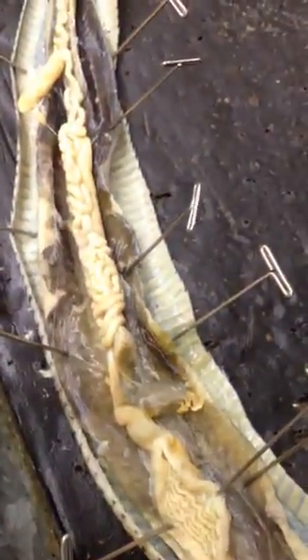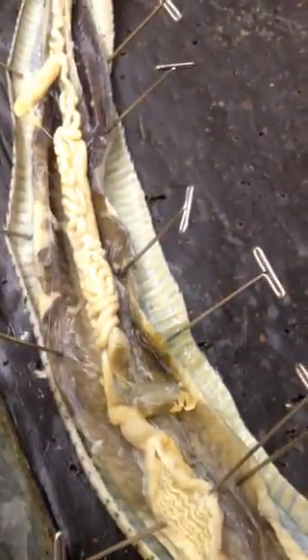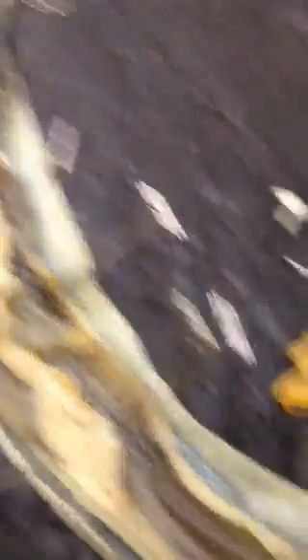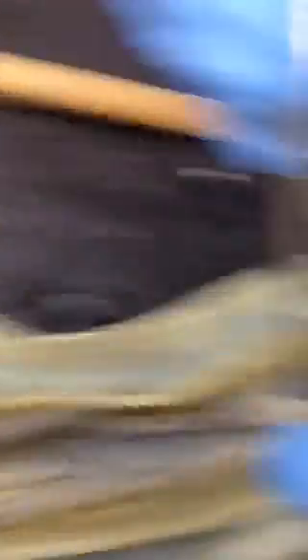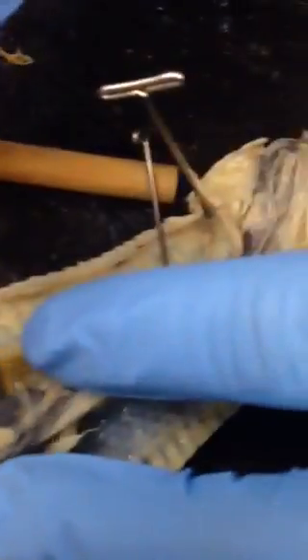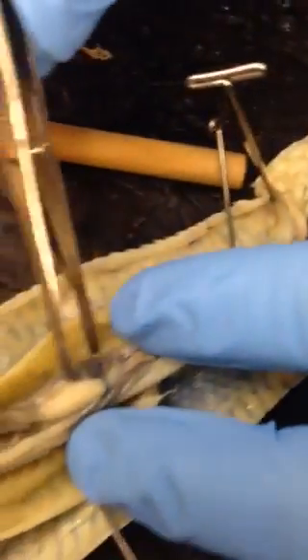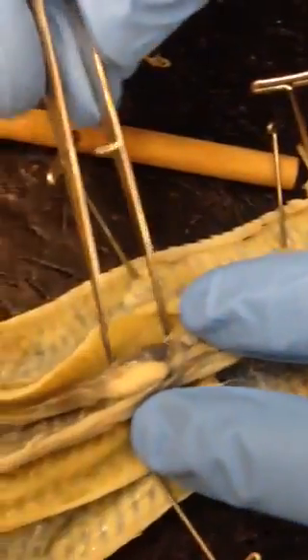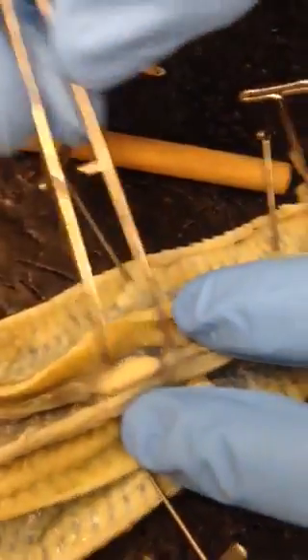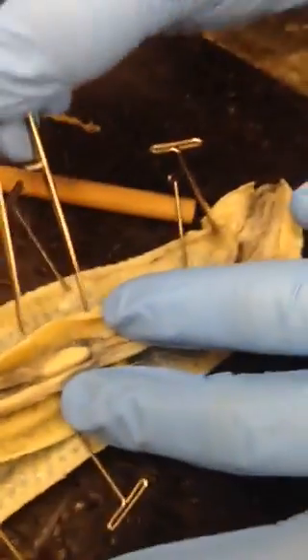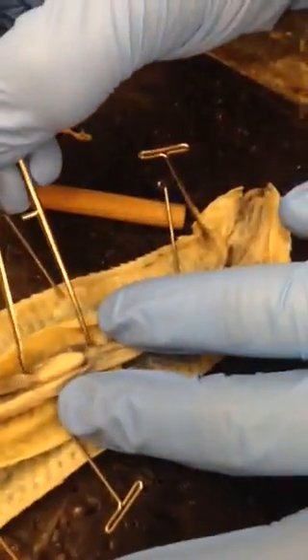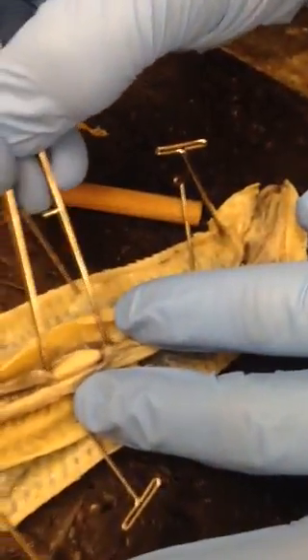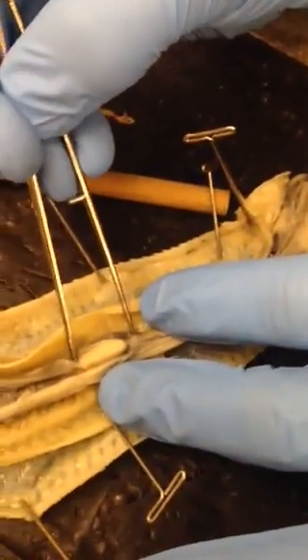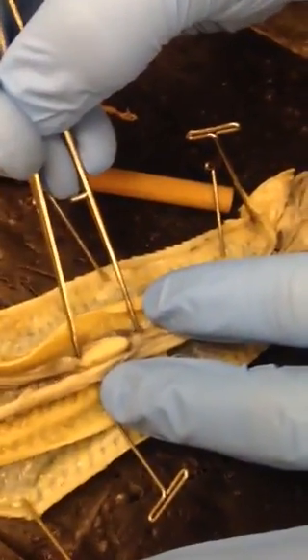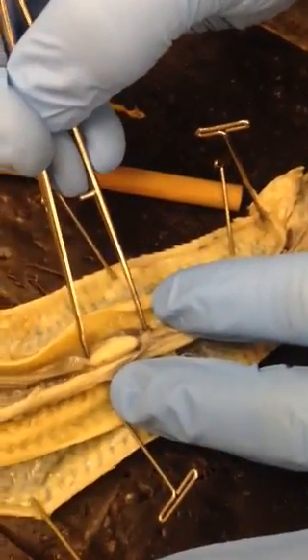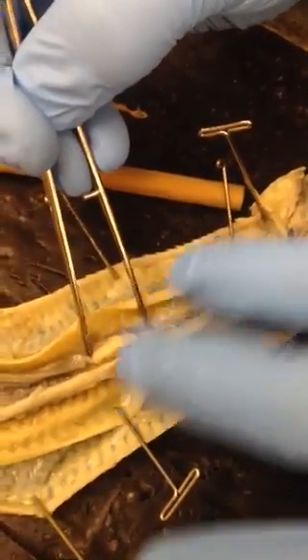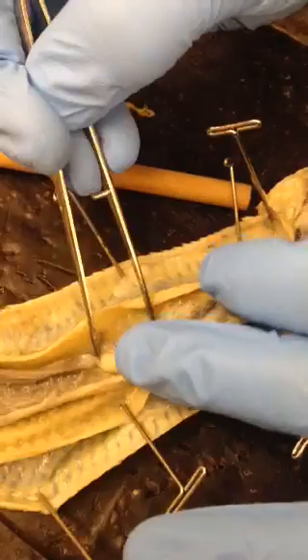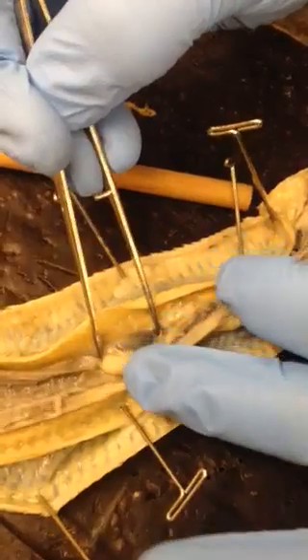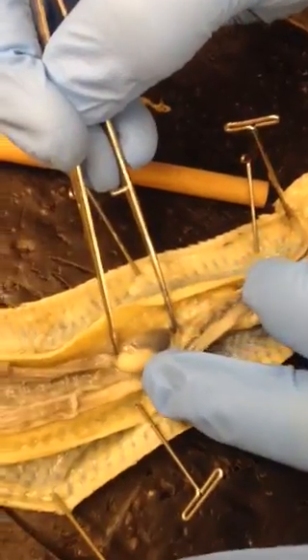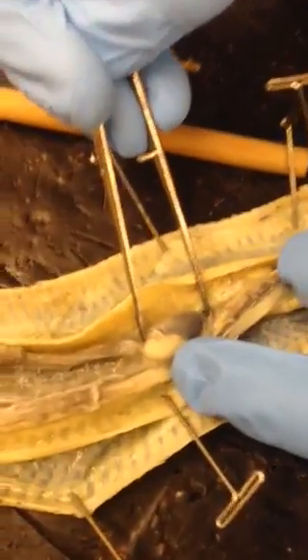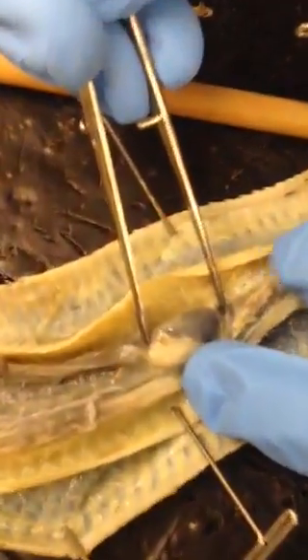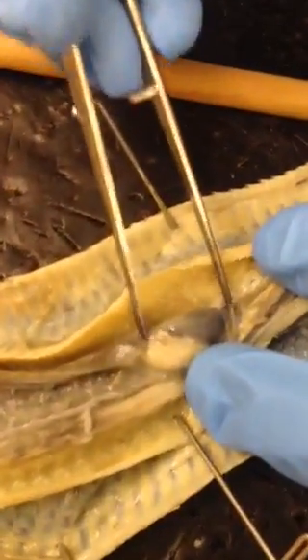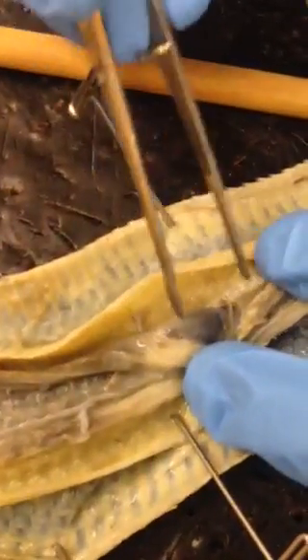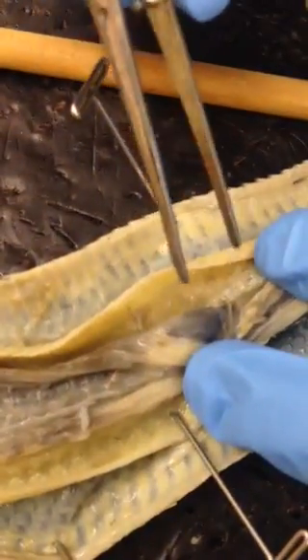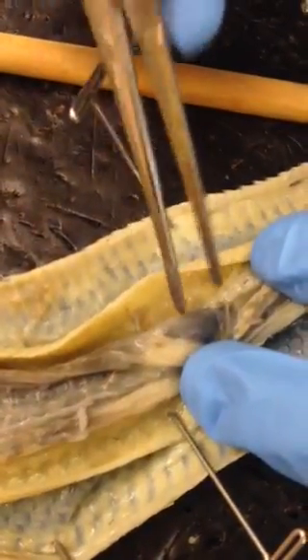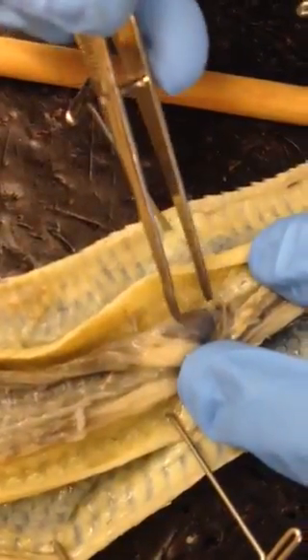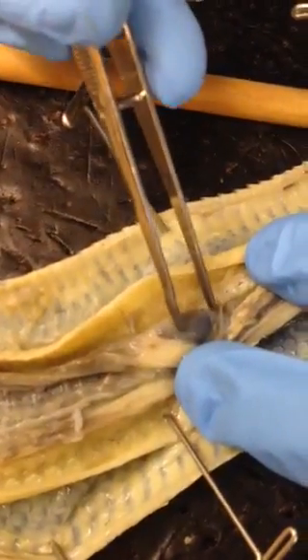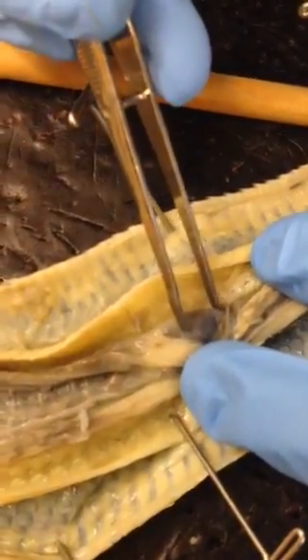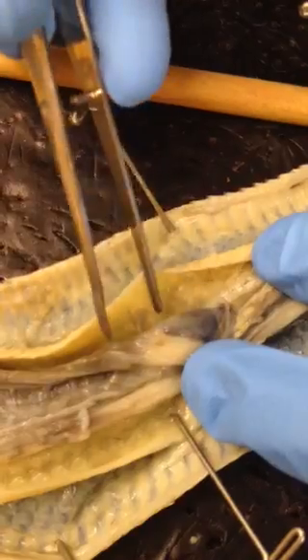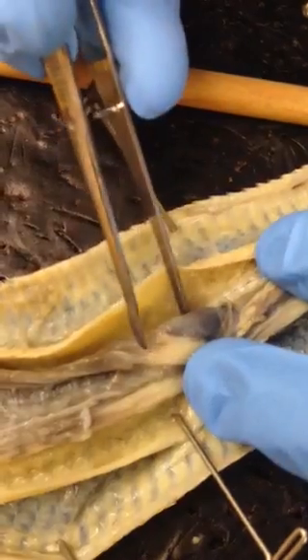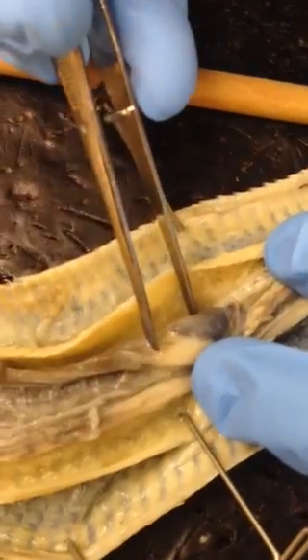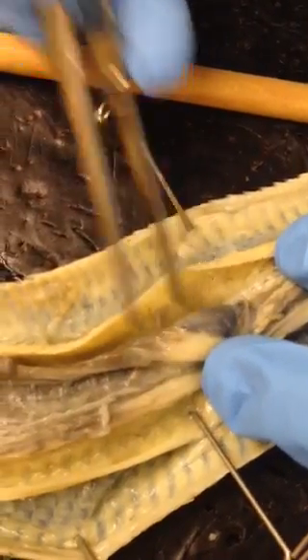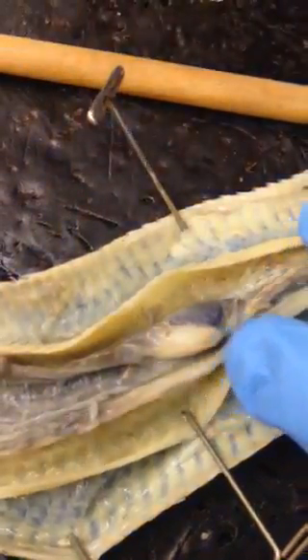Coming back up, we have the heart right here. This whole thing right here is the heart. This top piece is going to be your atria, and this bottom piece is going to be your ventricle.